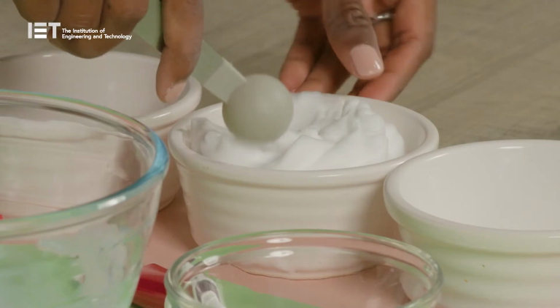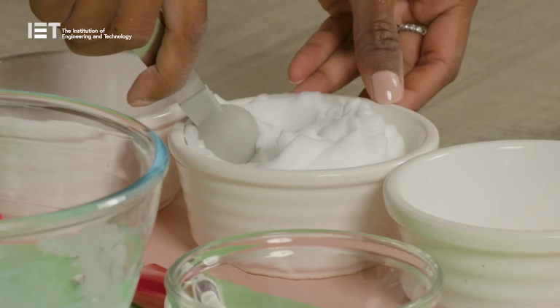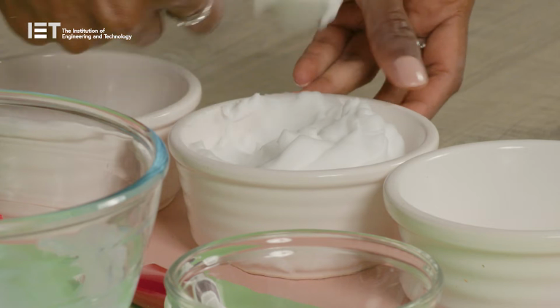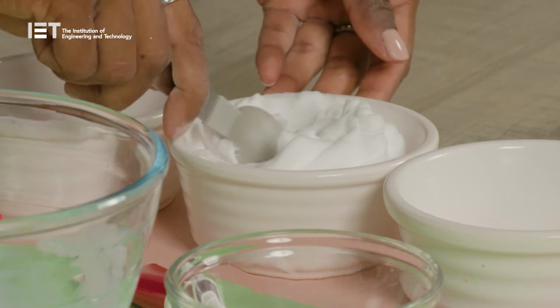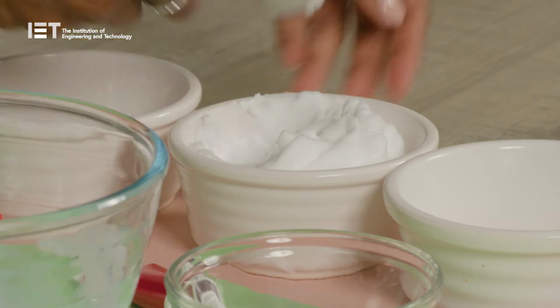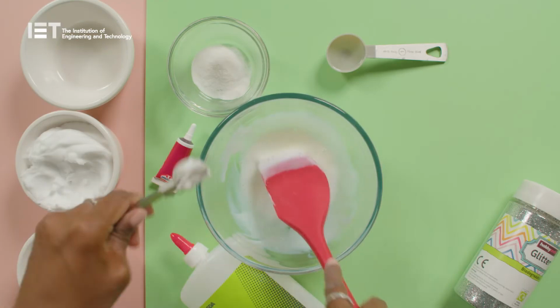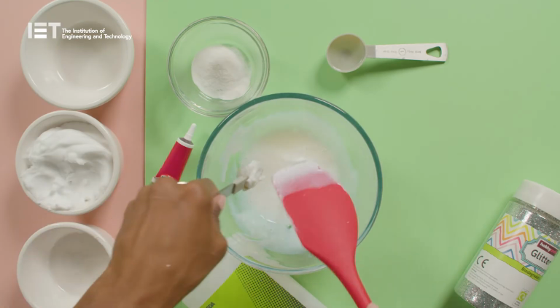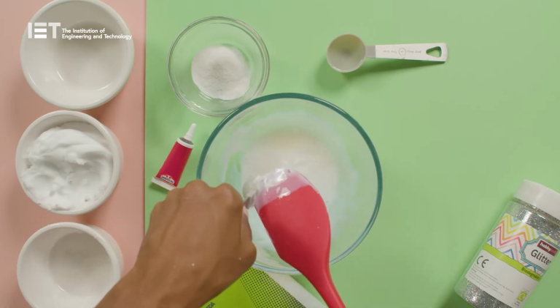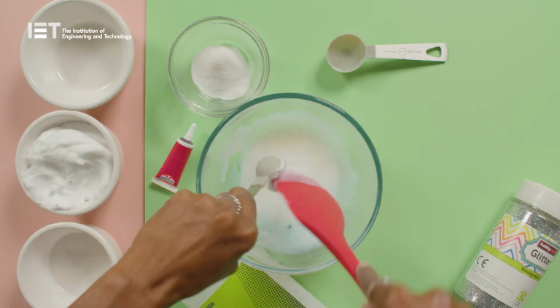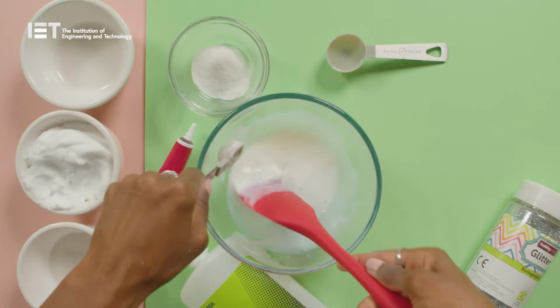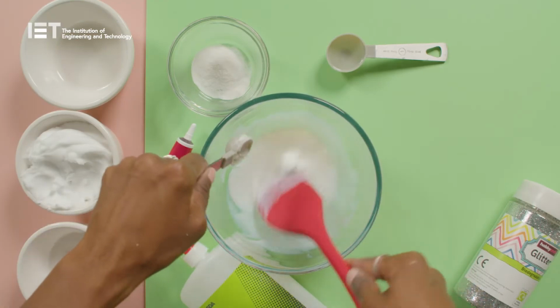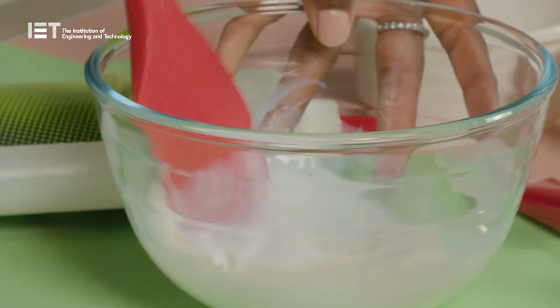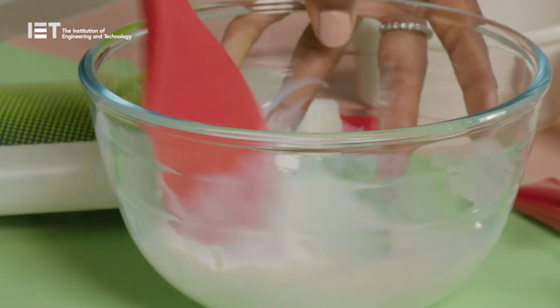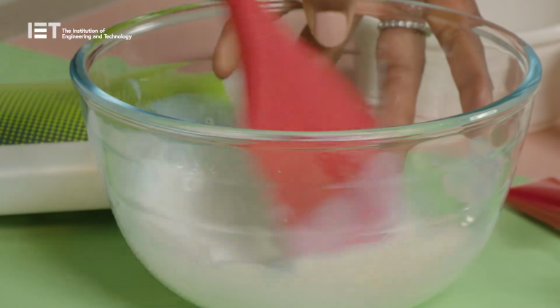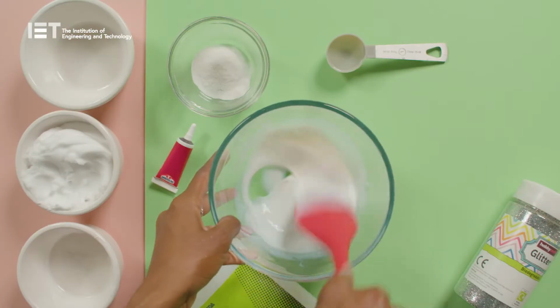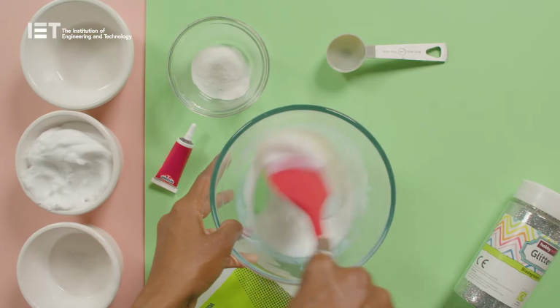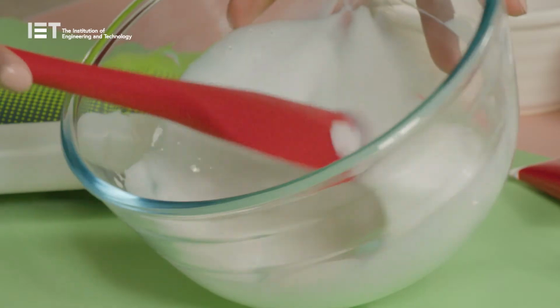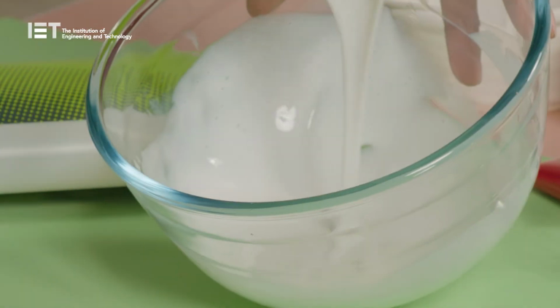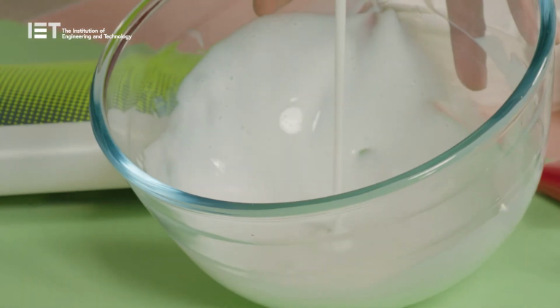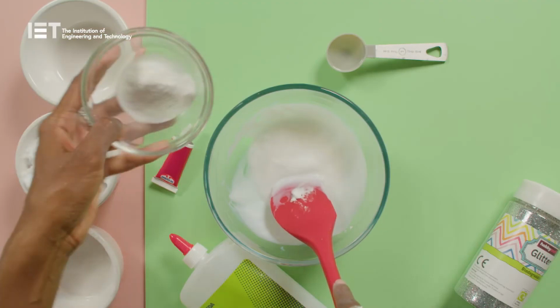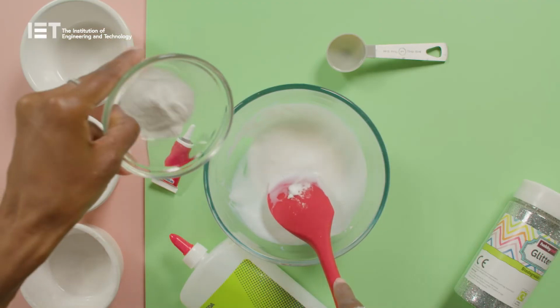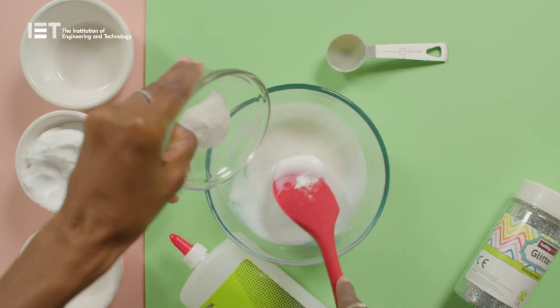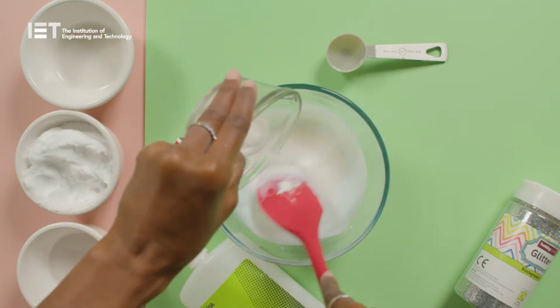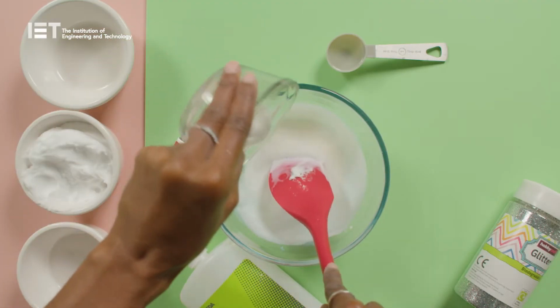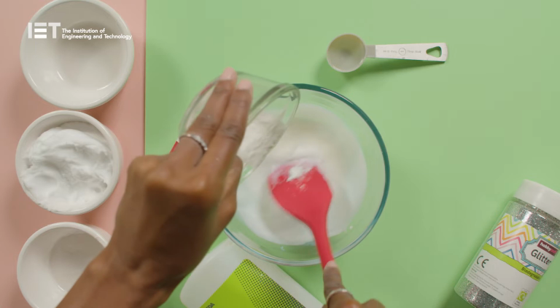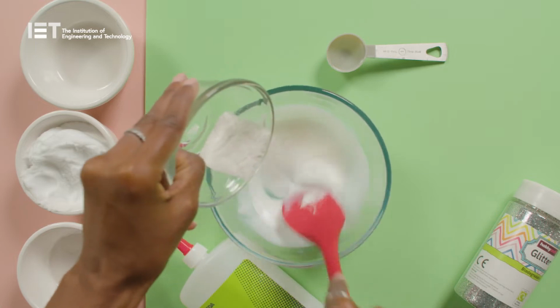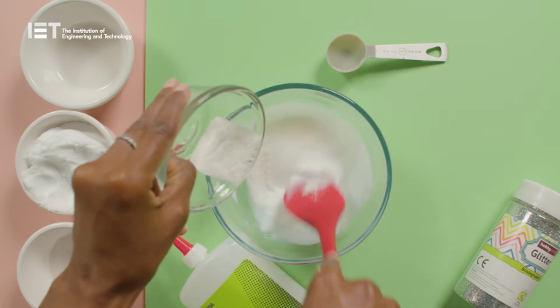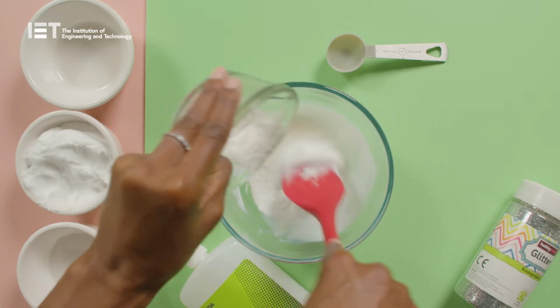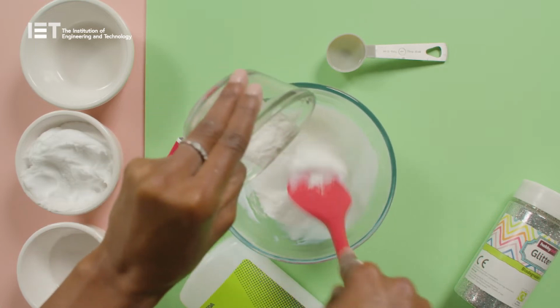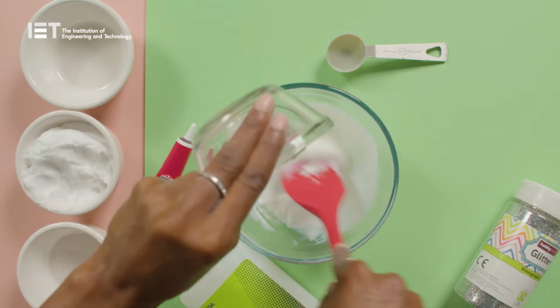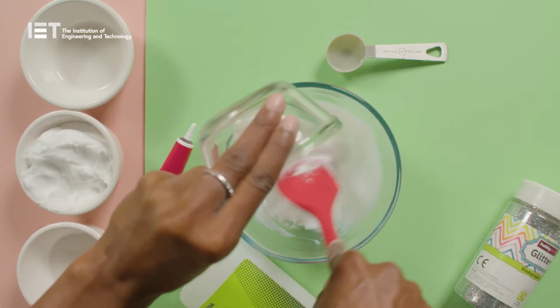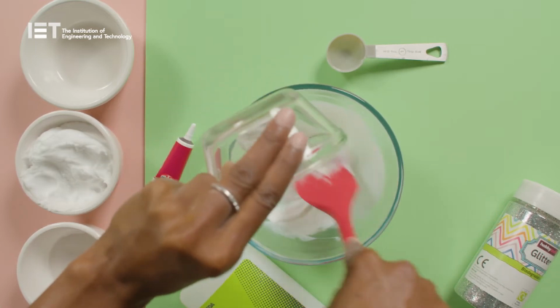Then add the shaving cream — make sure it's cream and not the gel kind. You'll need about half a cup. Measure out and add half a teaspoon of bicarbonate of soda, and it's time for another really good stir.